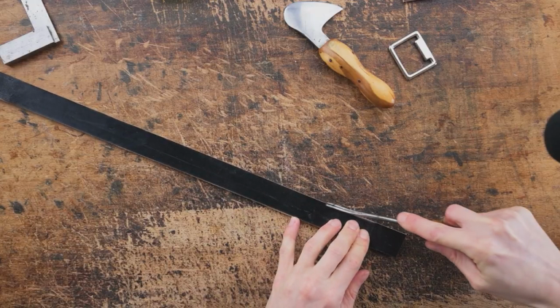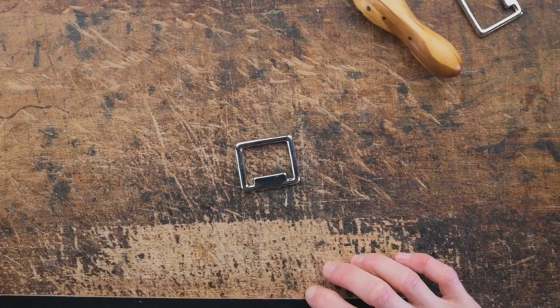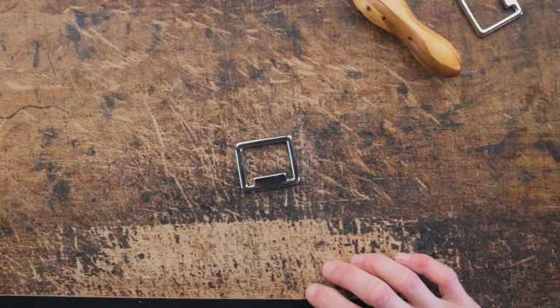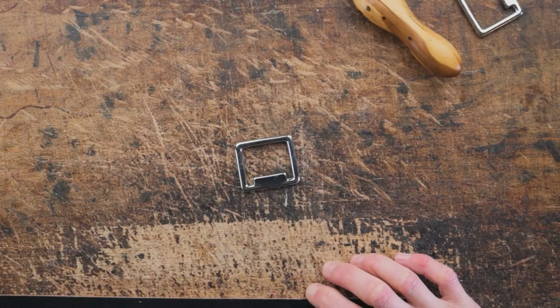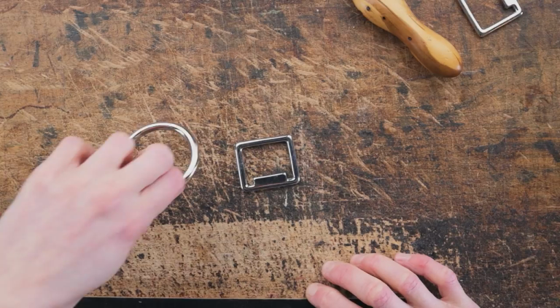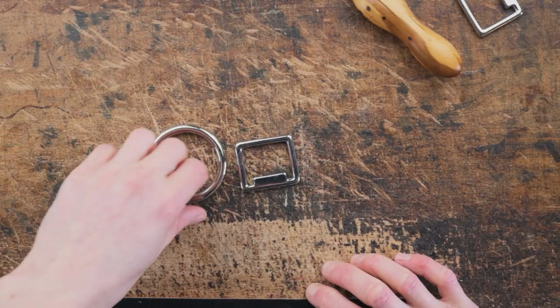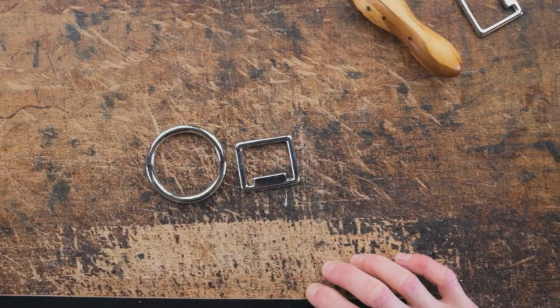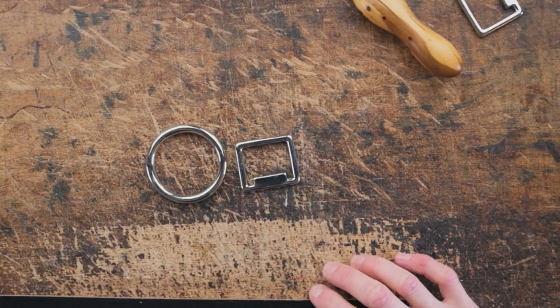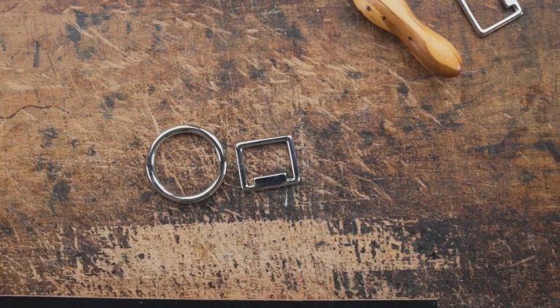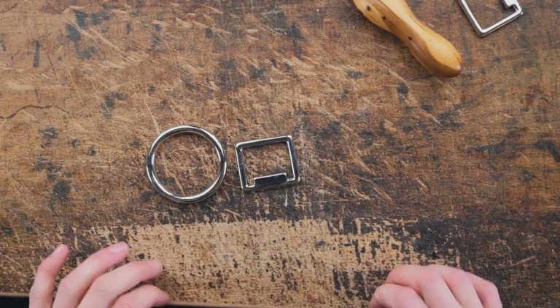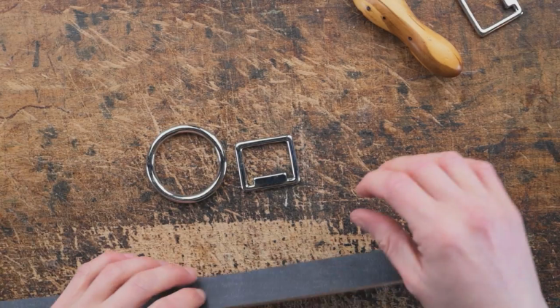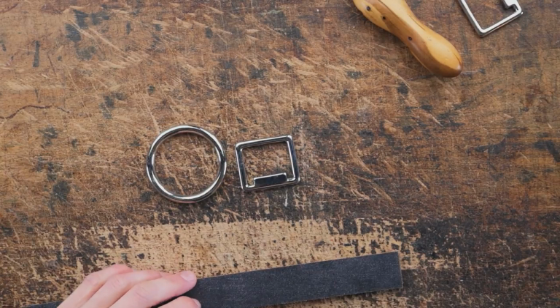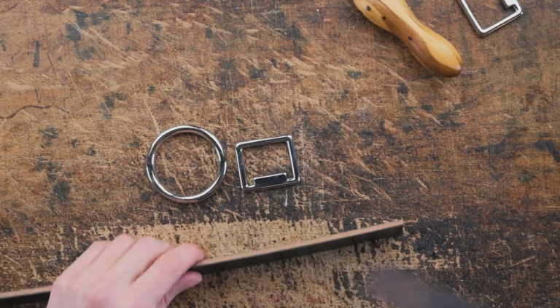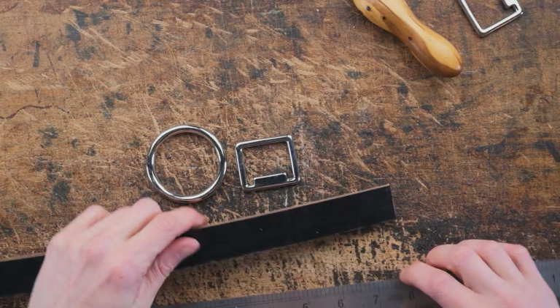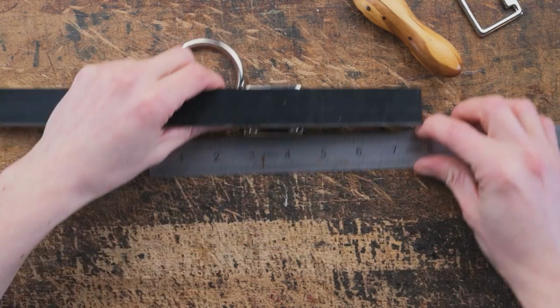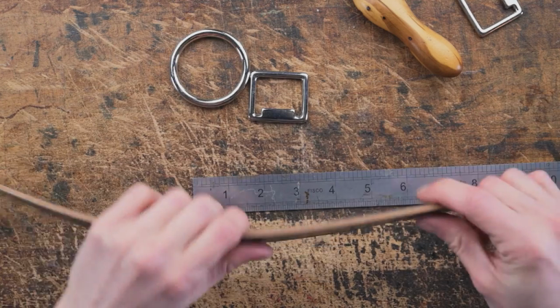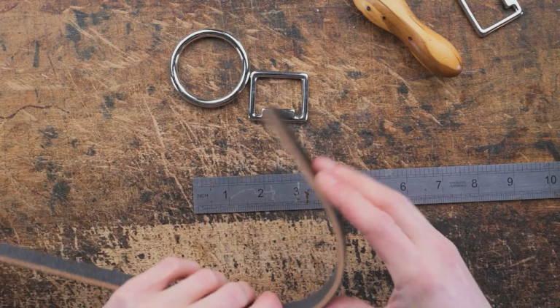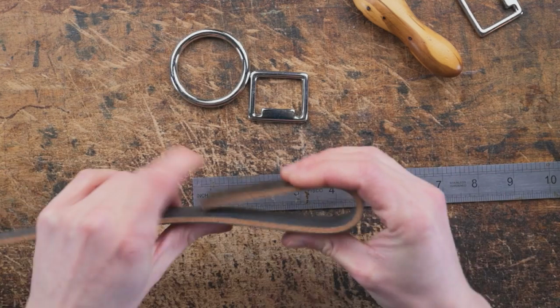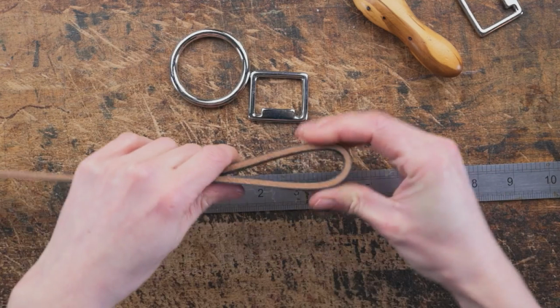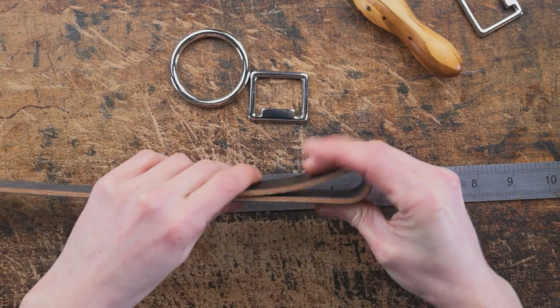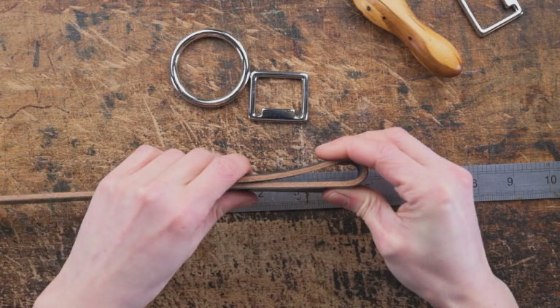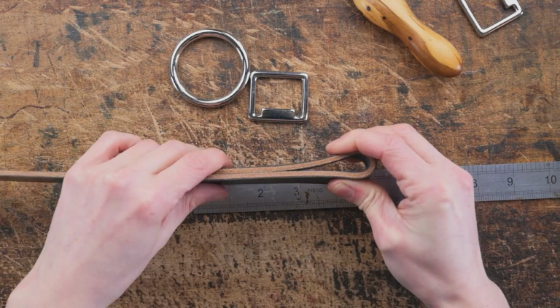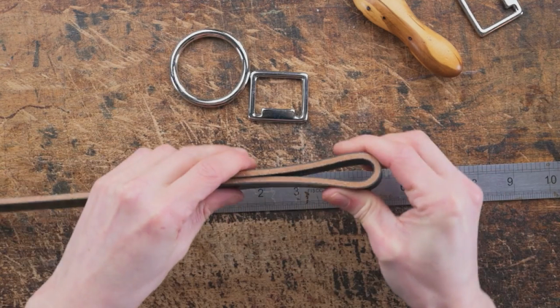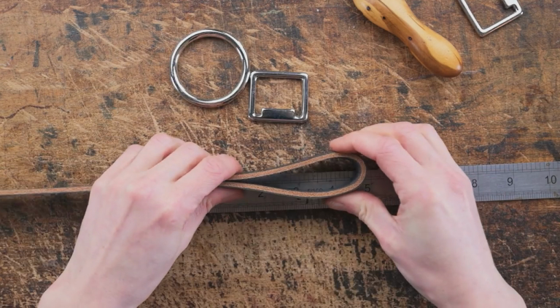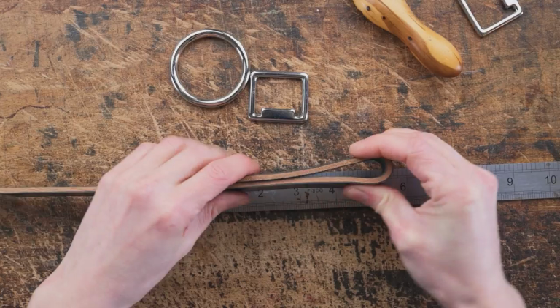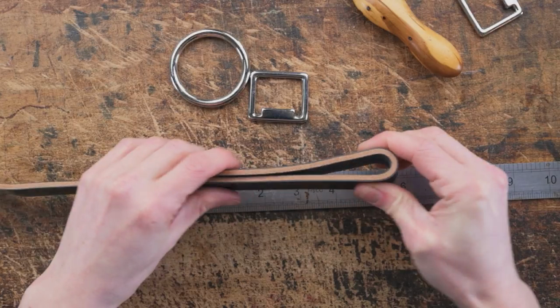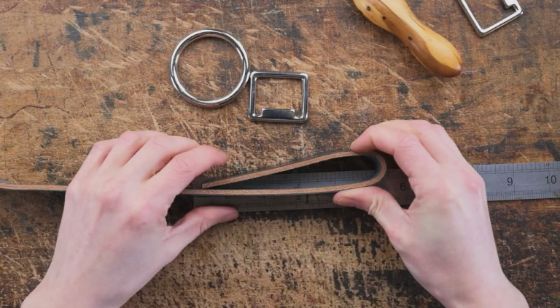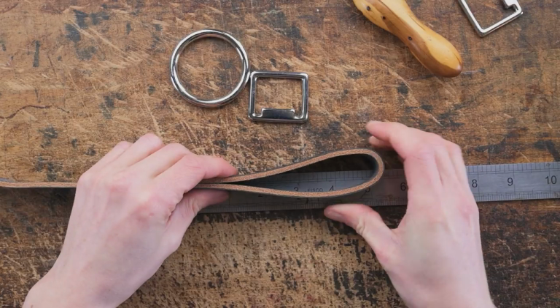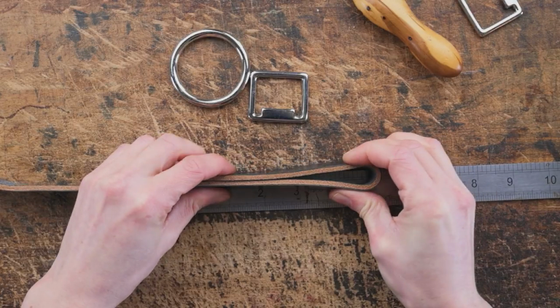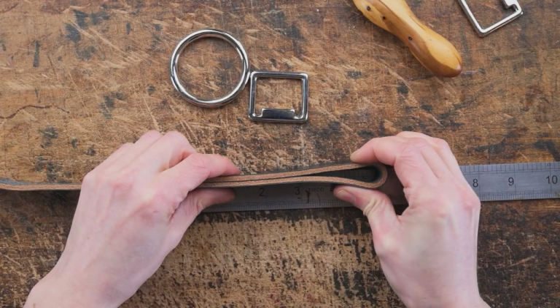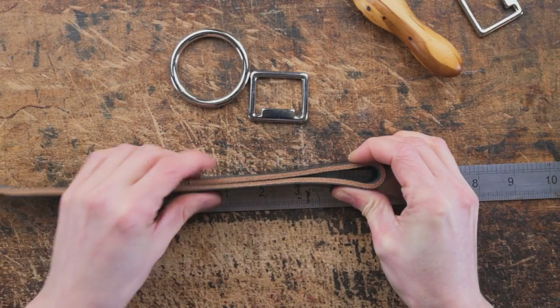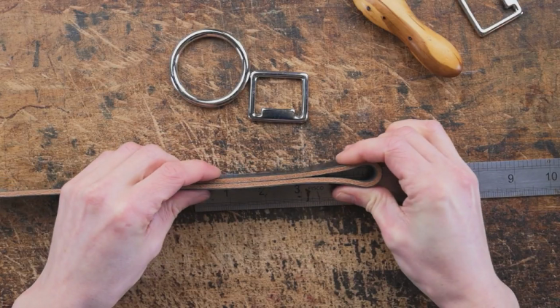We're going to pop that to one side because we're going to start making the jowls. These are going to be made in a similar fashion to the two buckle shapes that we made in episode one. Basically we're going to fold our bit of leather into three and we're going to make this to five and a quarter inches long.